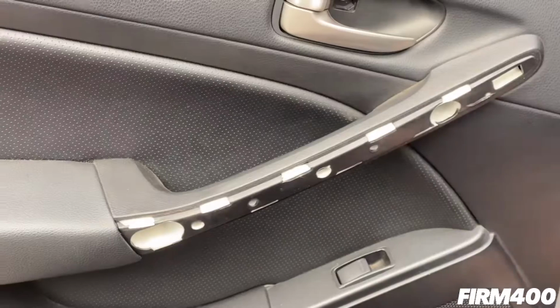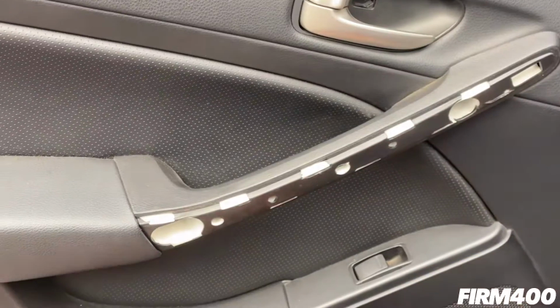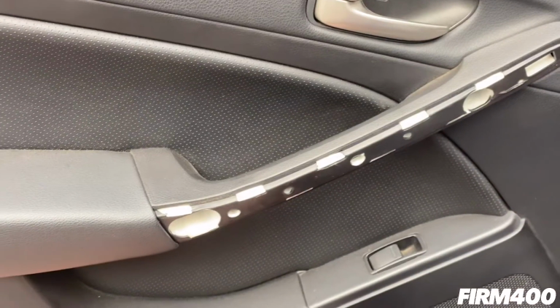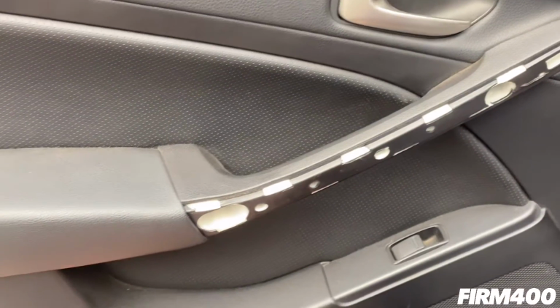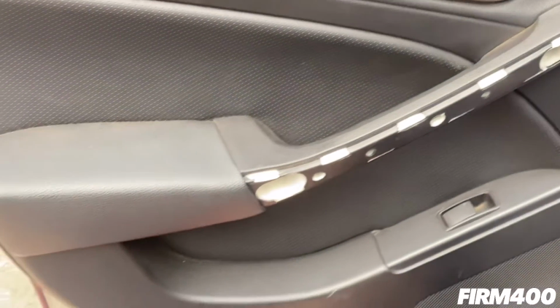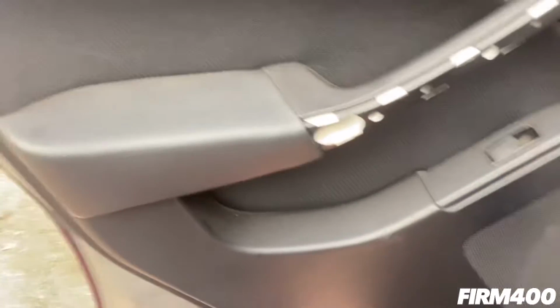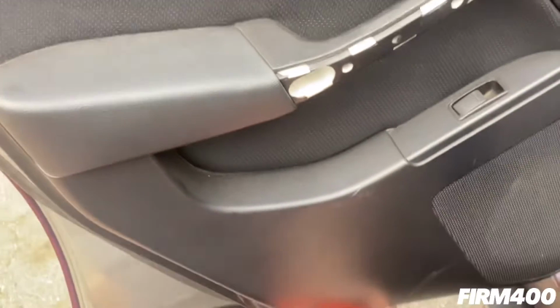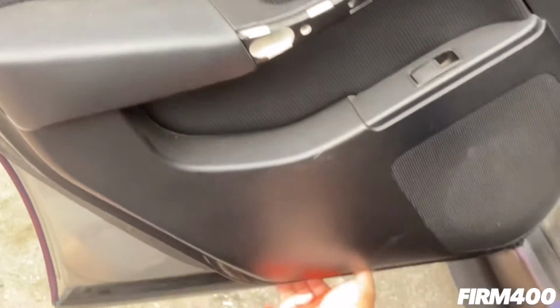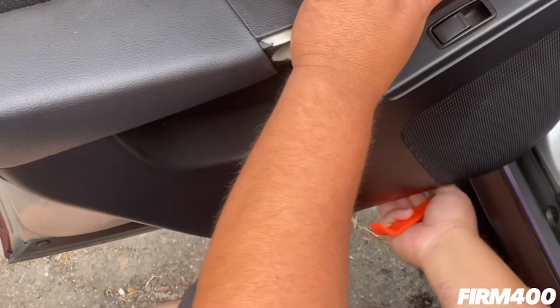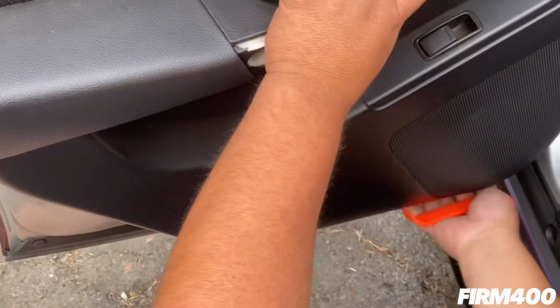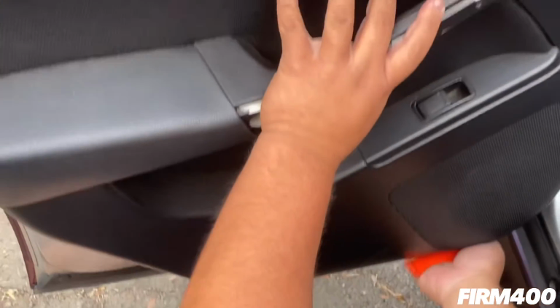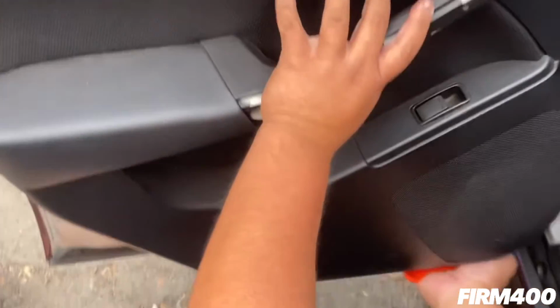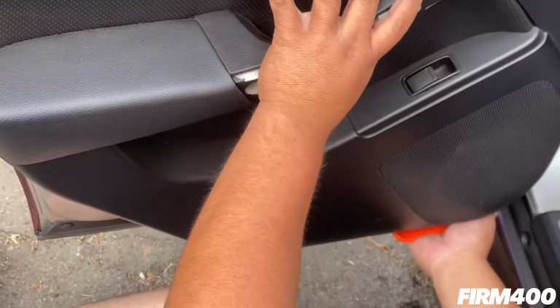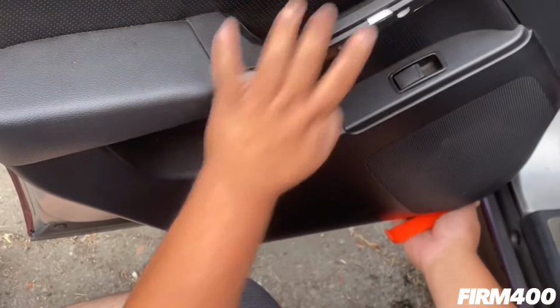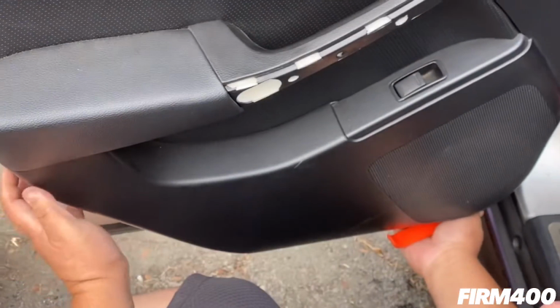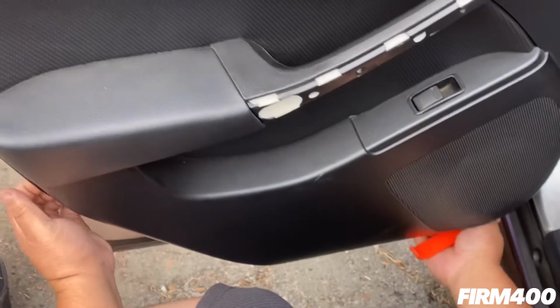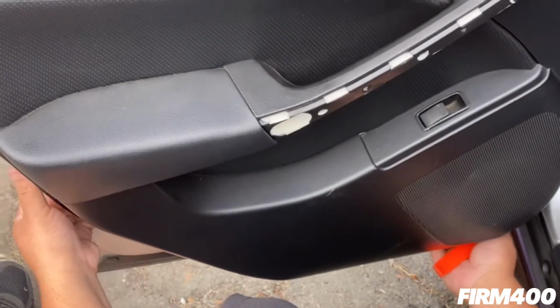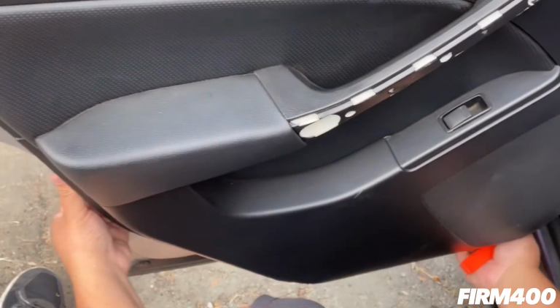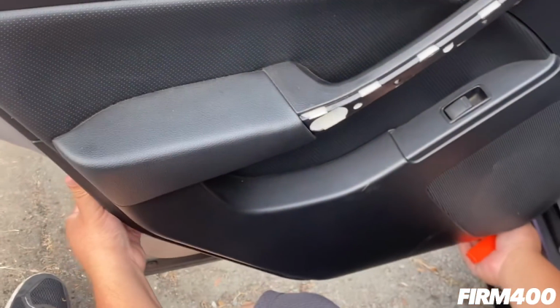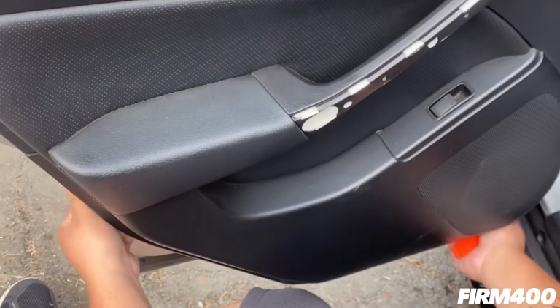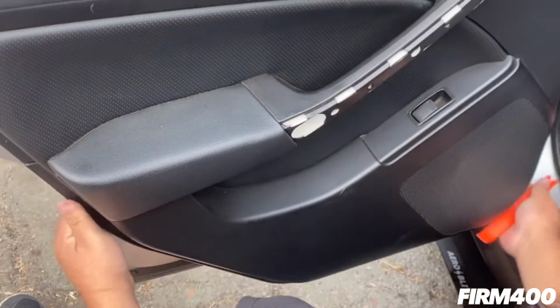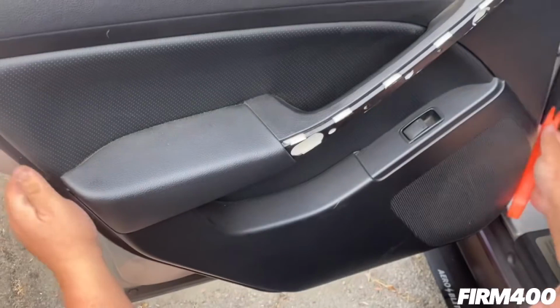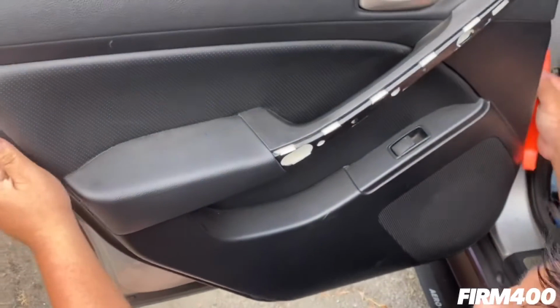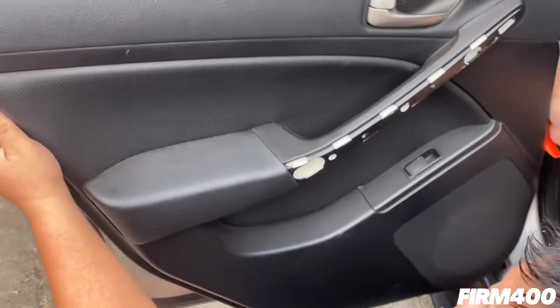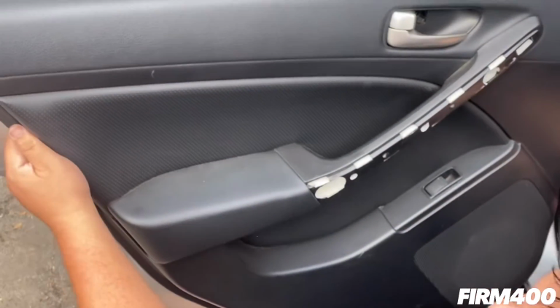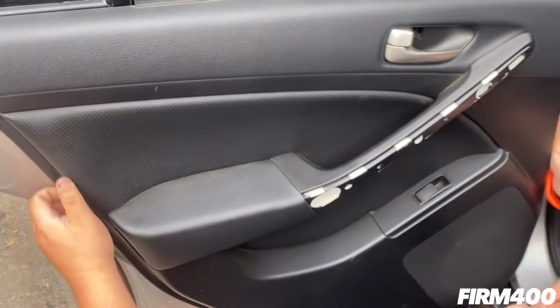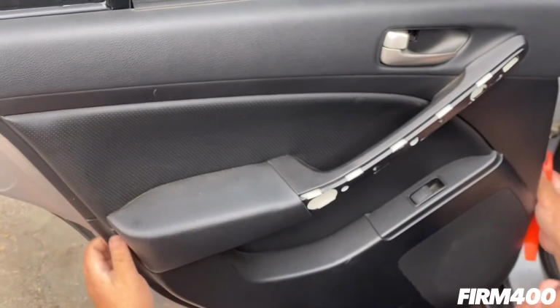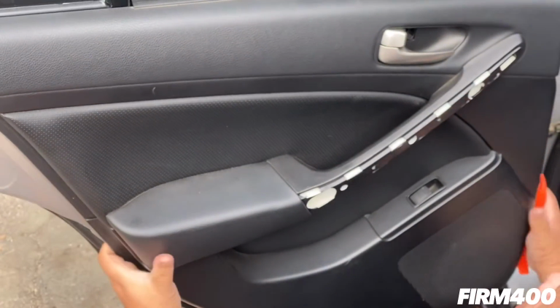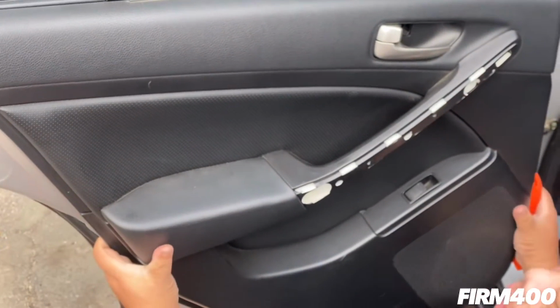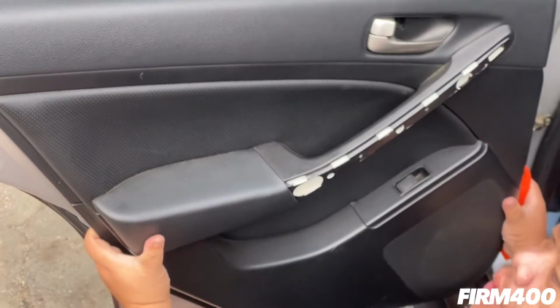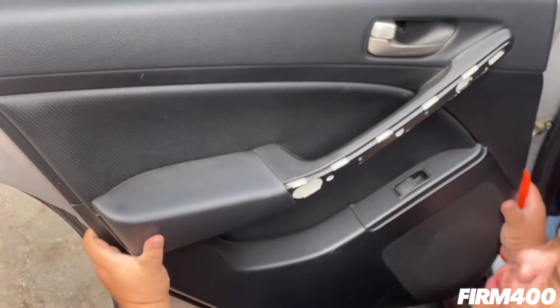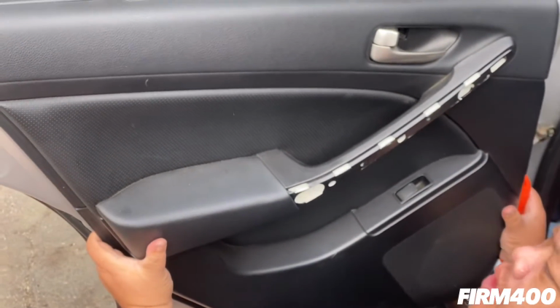Next, pry the bottom of the door panel, then go ahead and lift it up off the door.